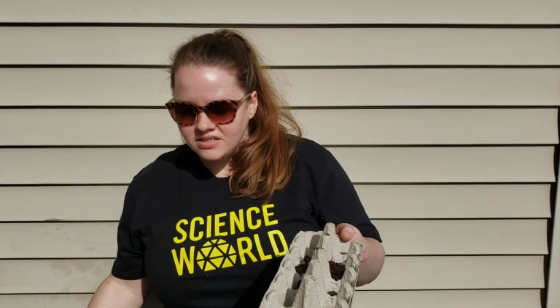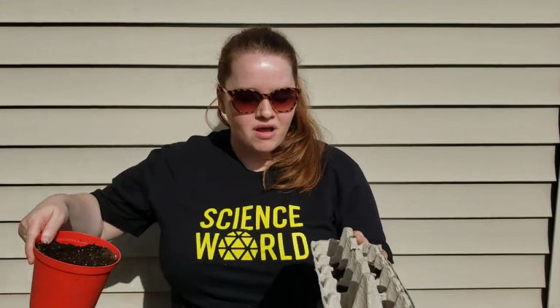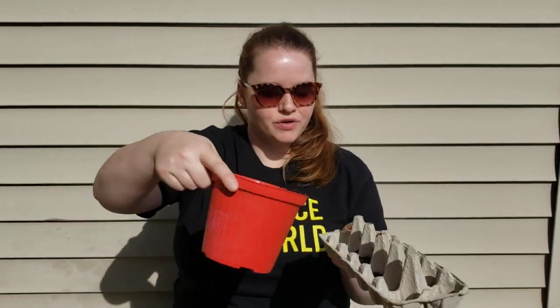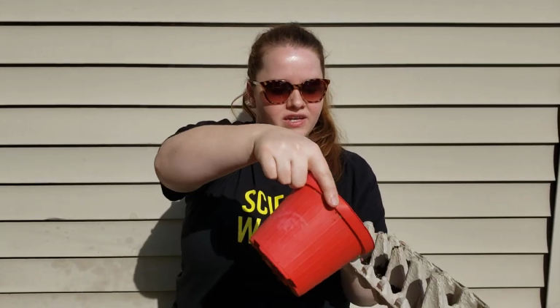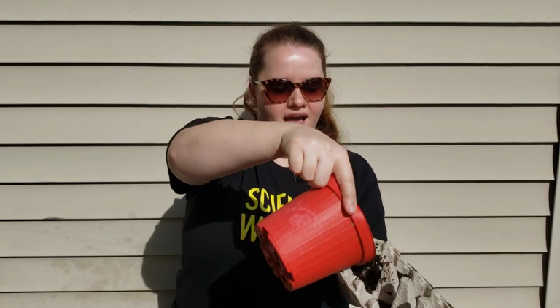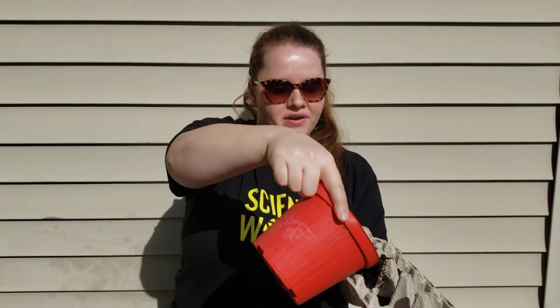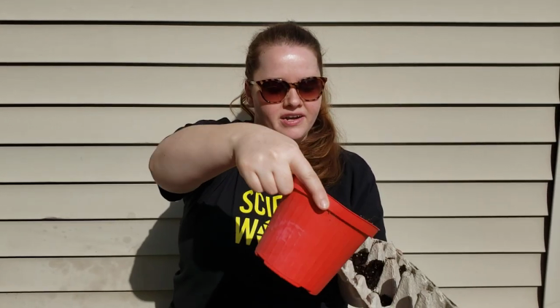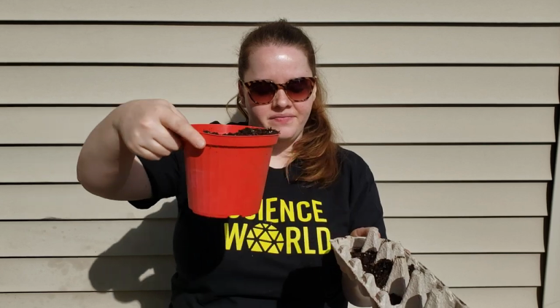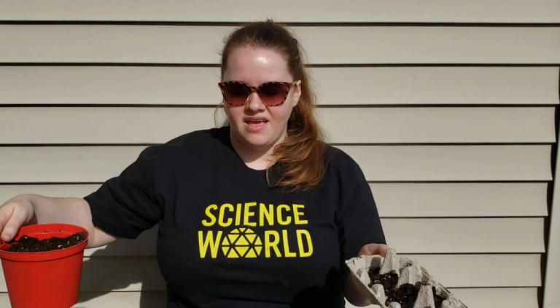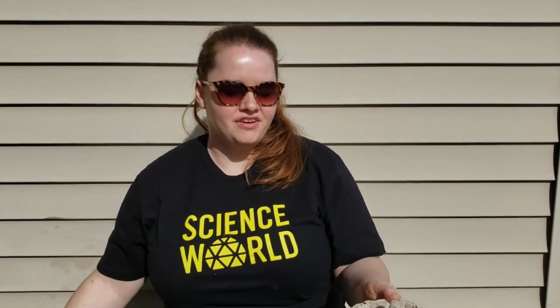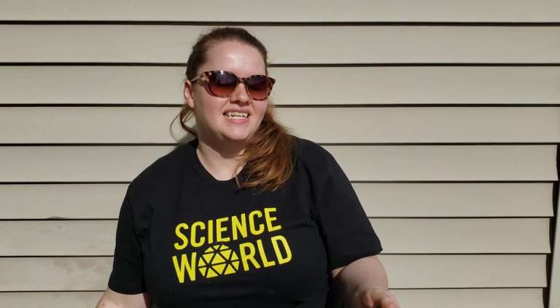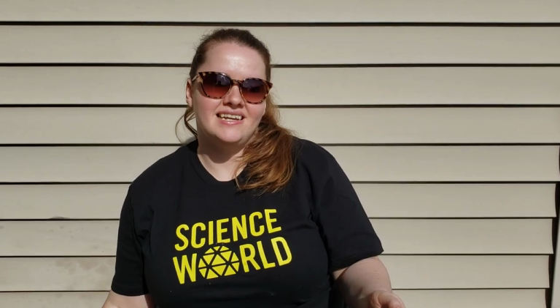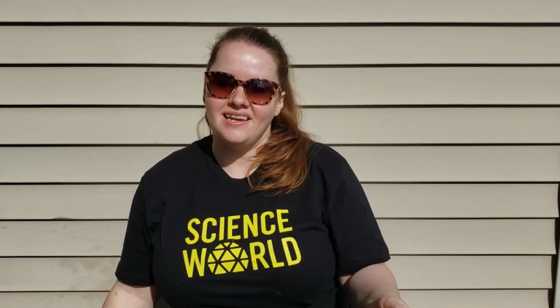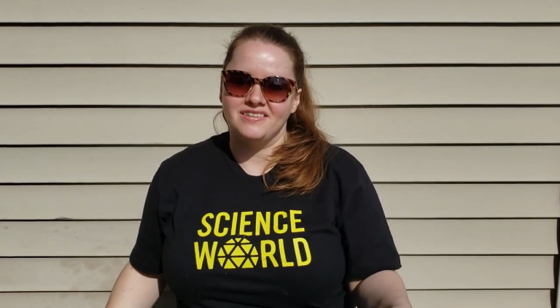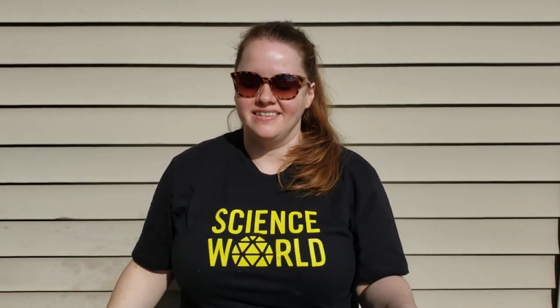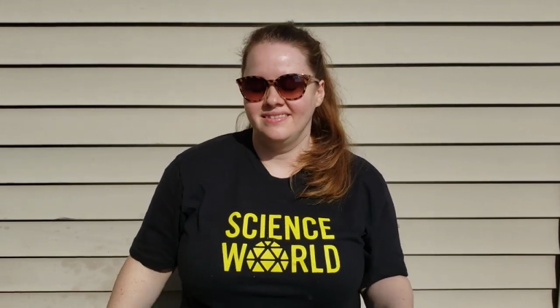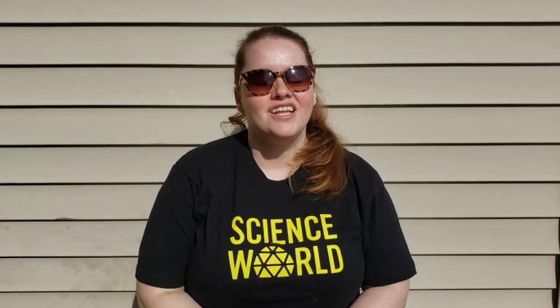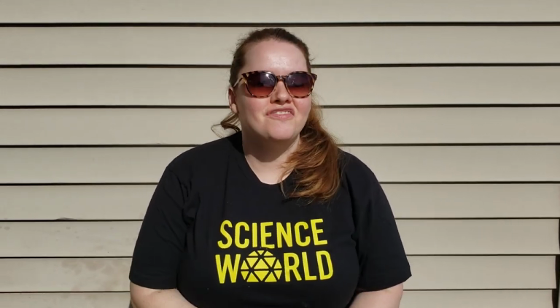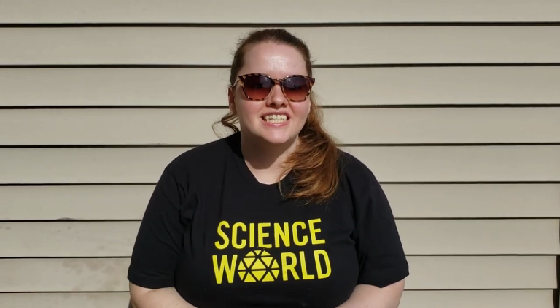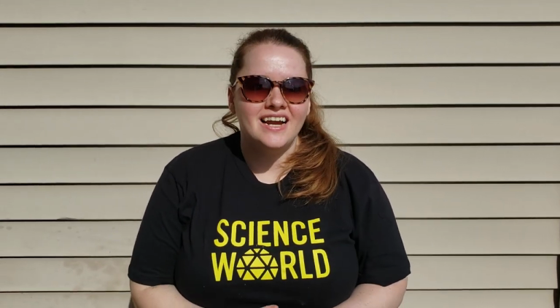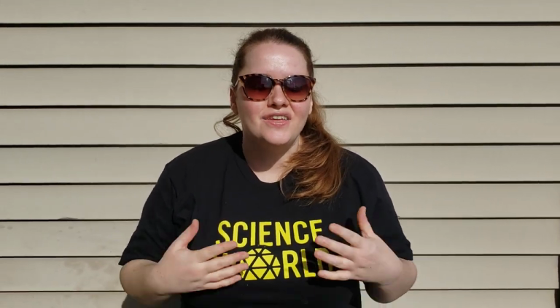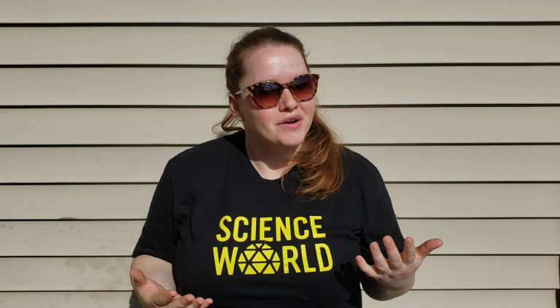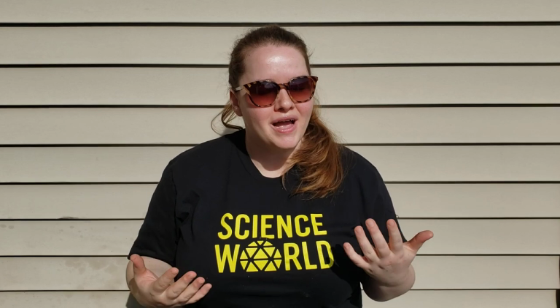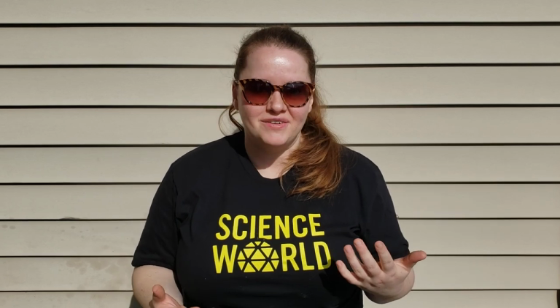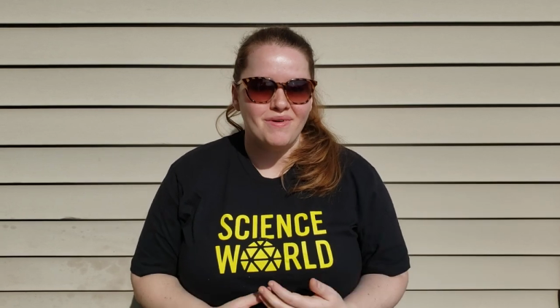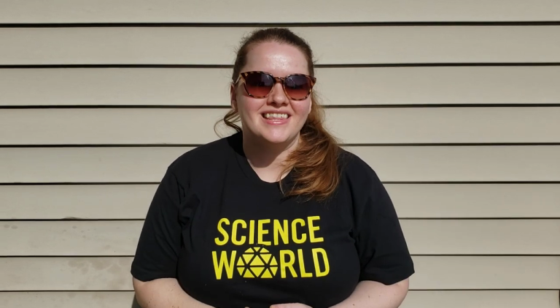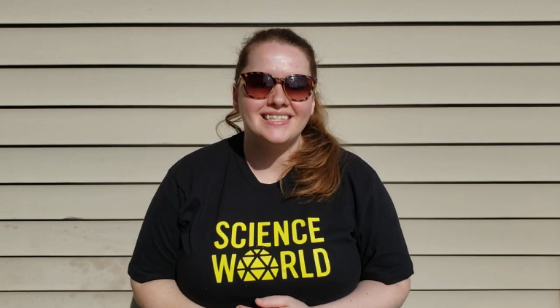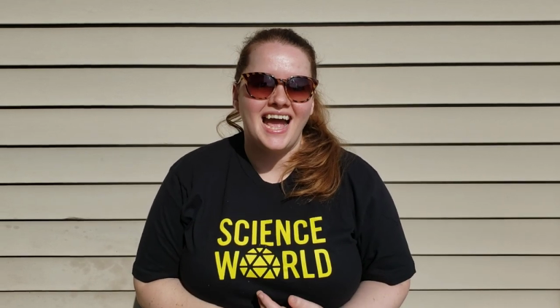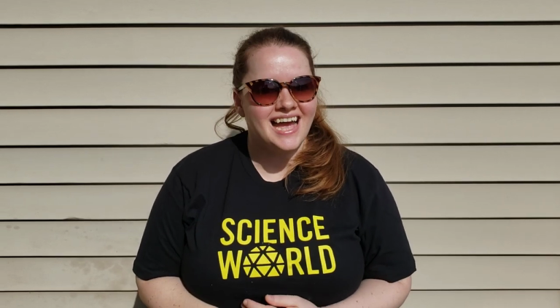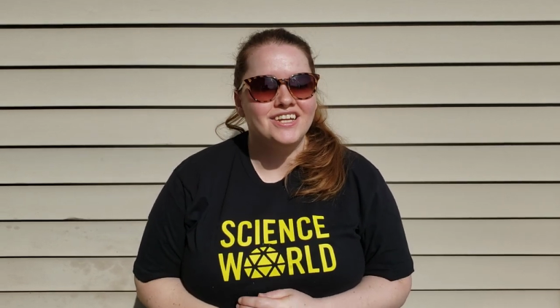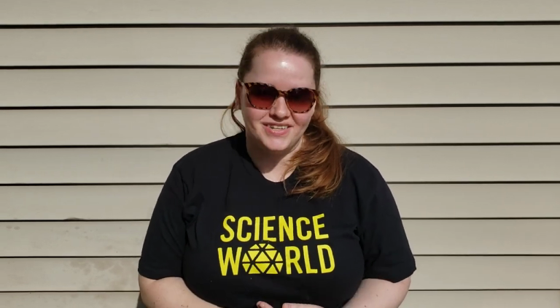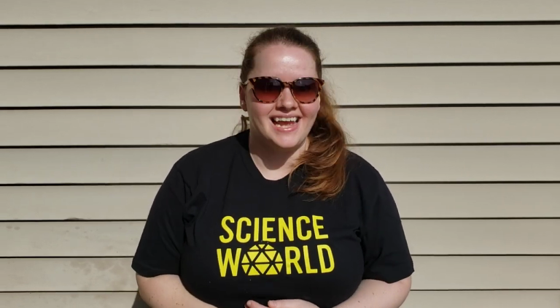Top off with more soil, add a little water, and then you're ready to sit it in a sunny windowsill. Don't forget to share your biodegradable seed pots with us with hashtag showusyourscience.